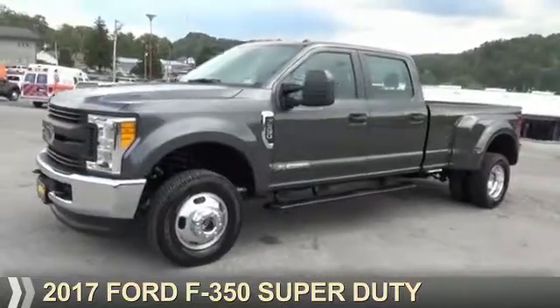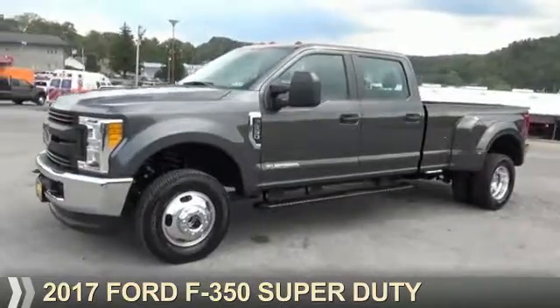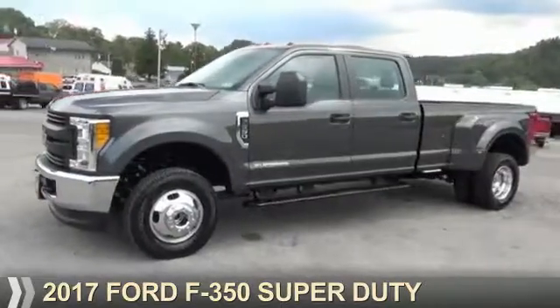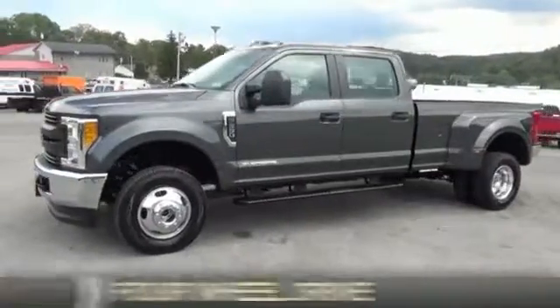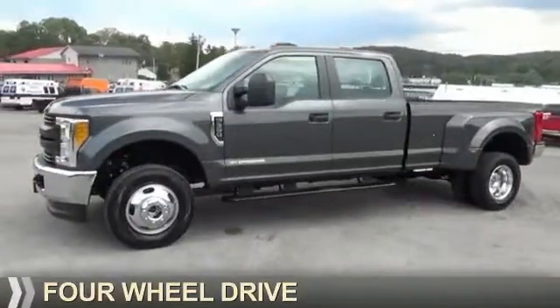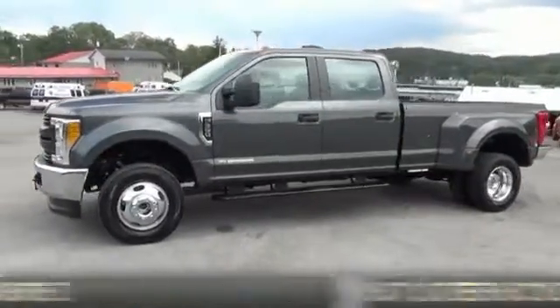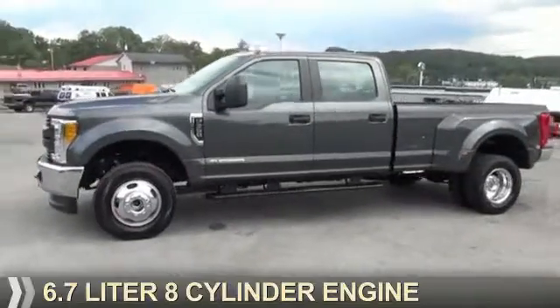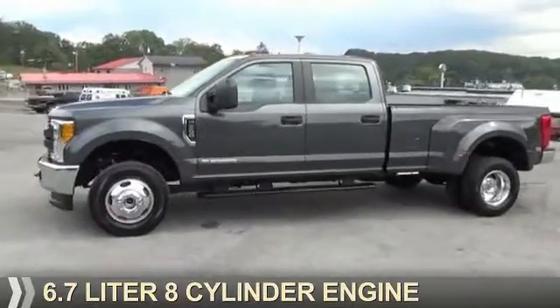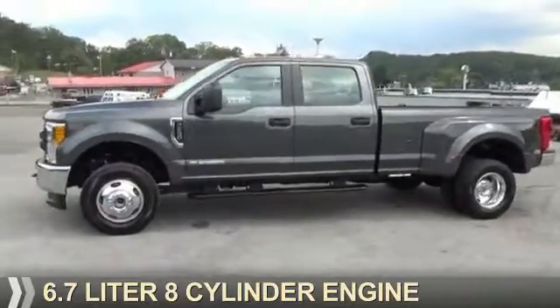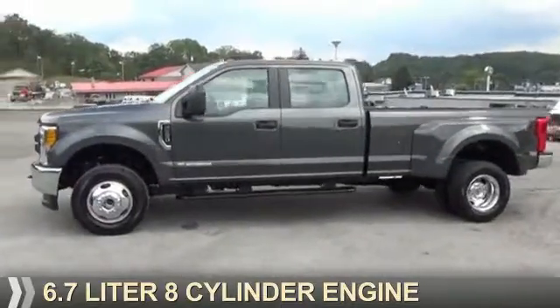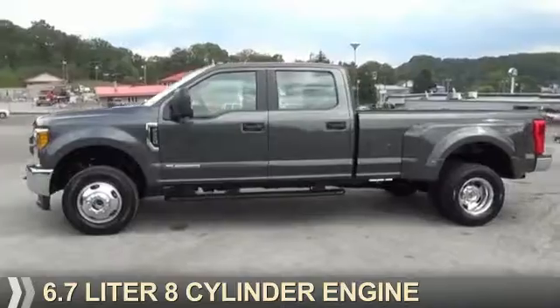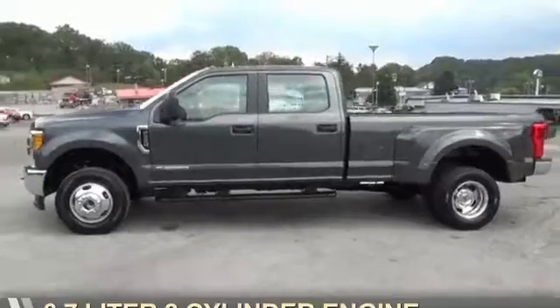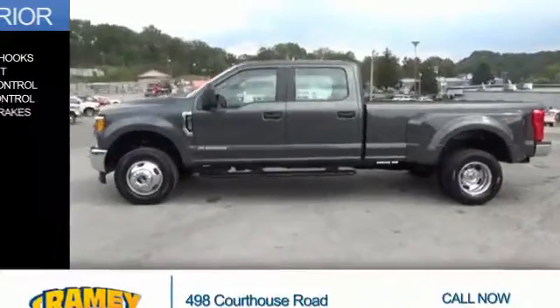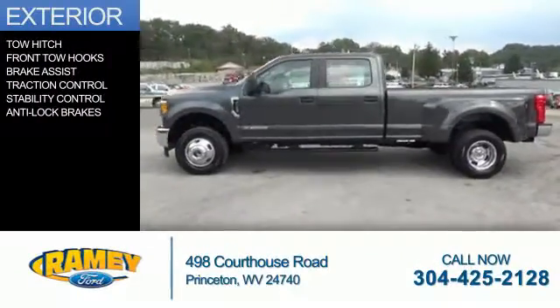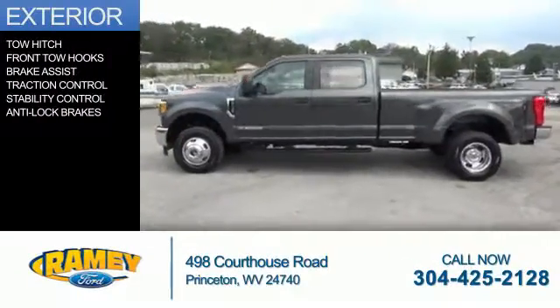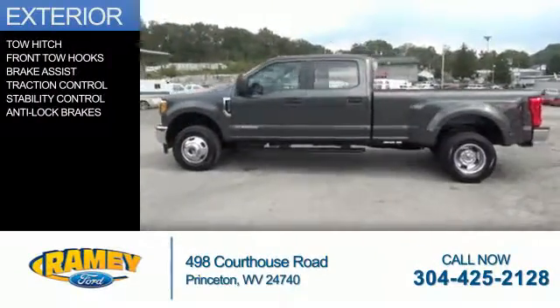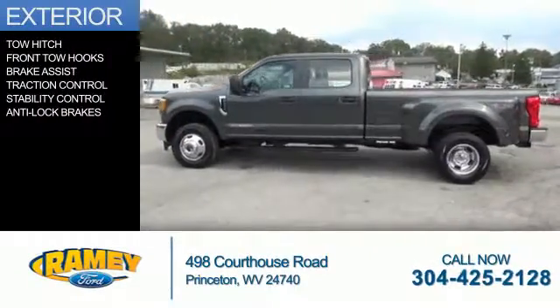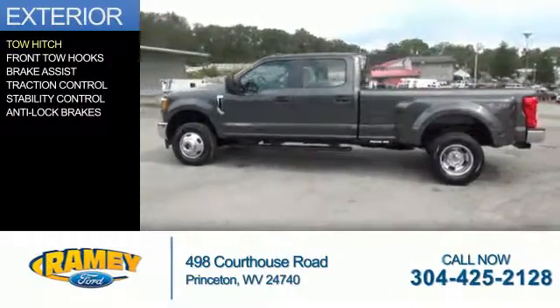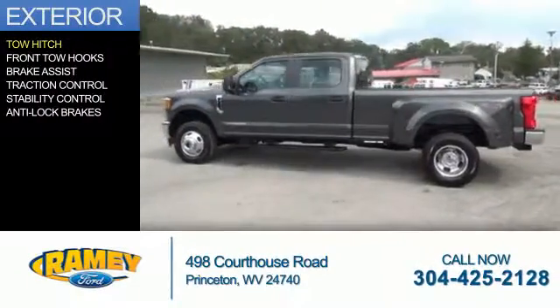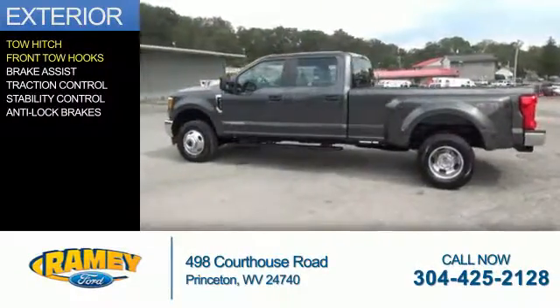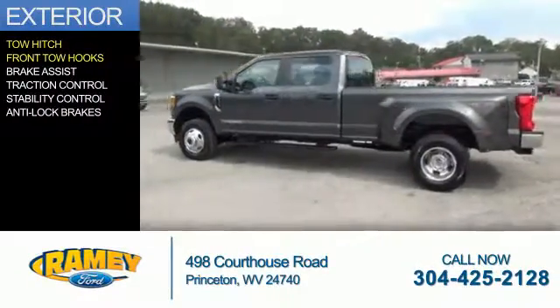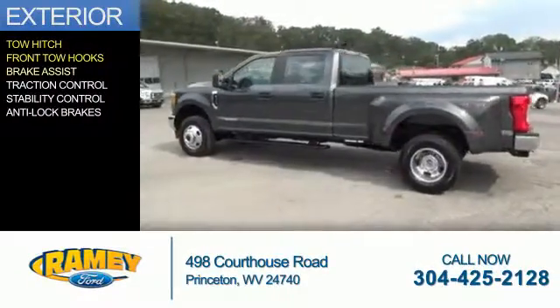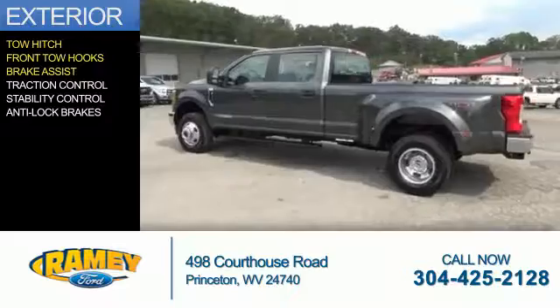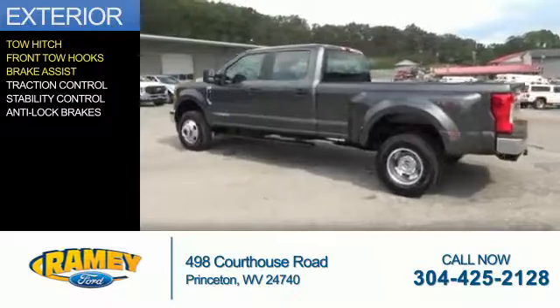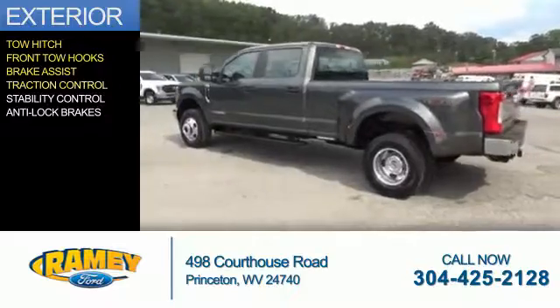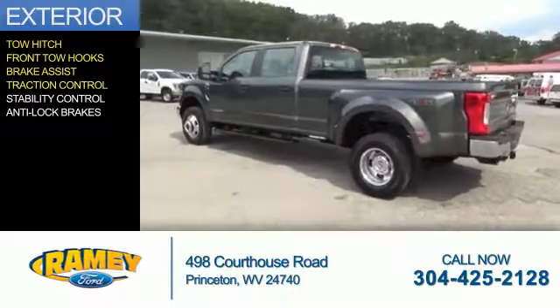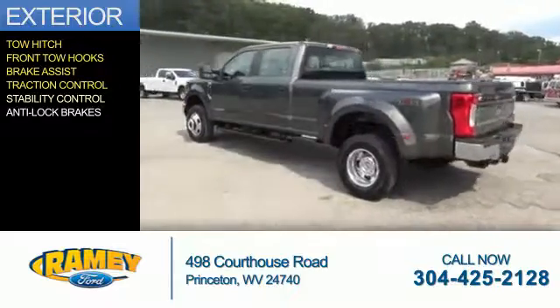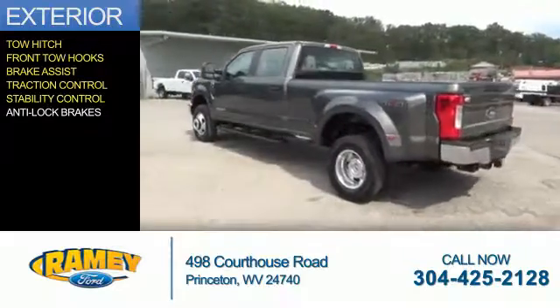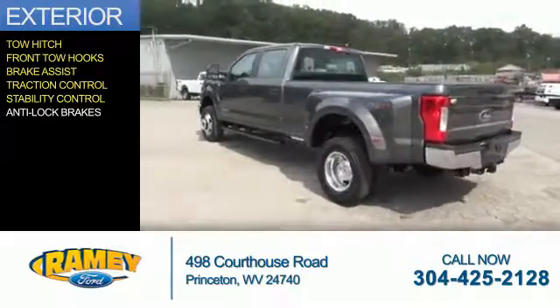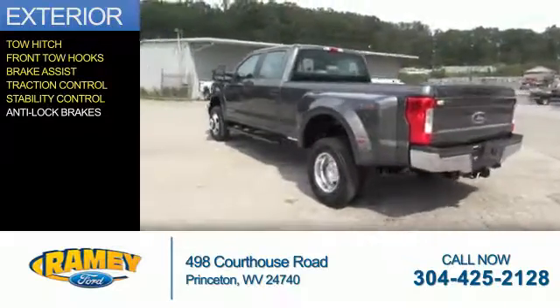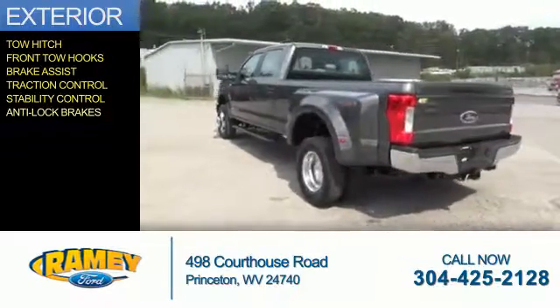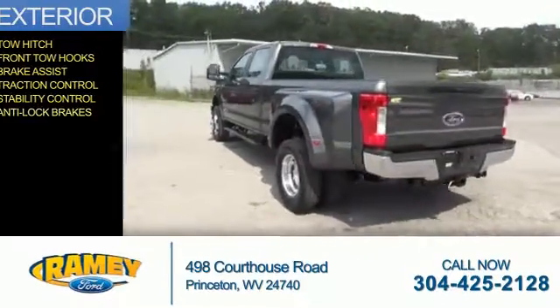It's powered by four-wheel drive, a 6.7-liter, eight-cylinder engine. The features include tow hitch, front tow hooks, brake assist, traction control, stability control, and anti-lock brakes.